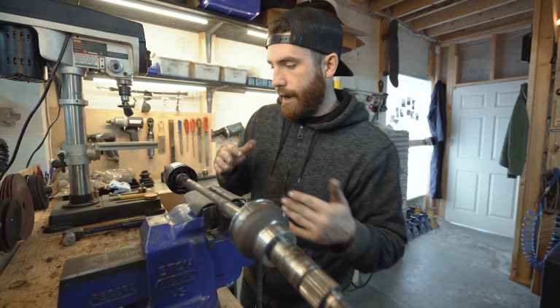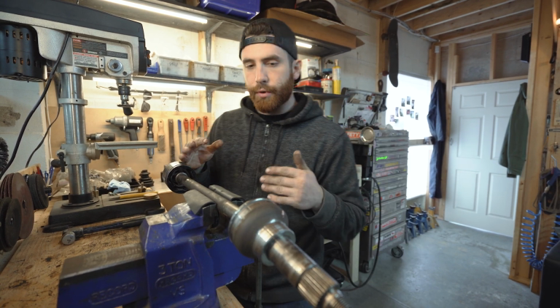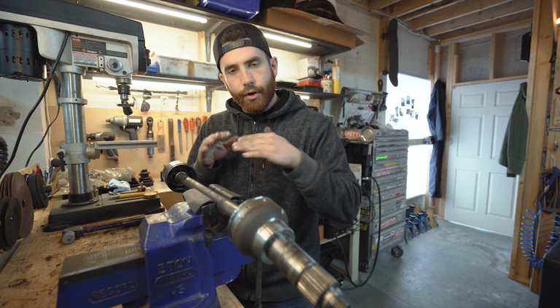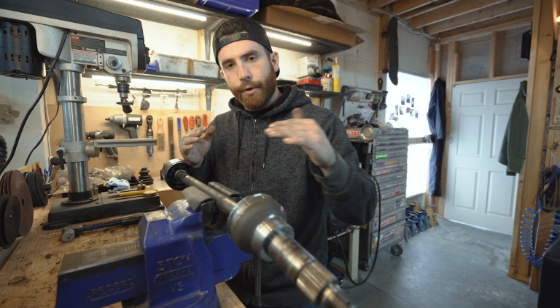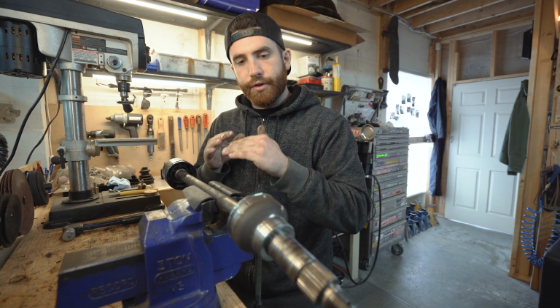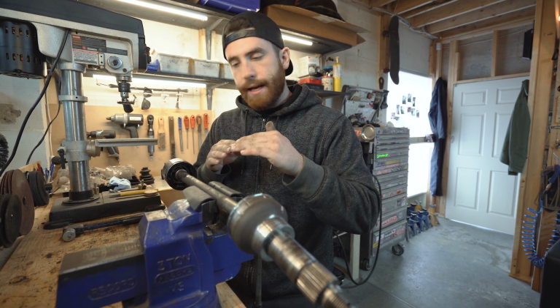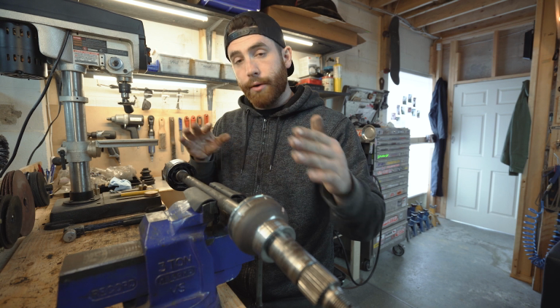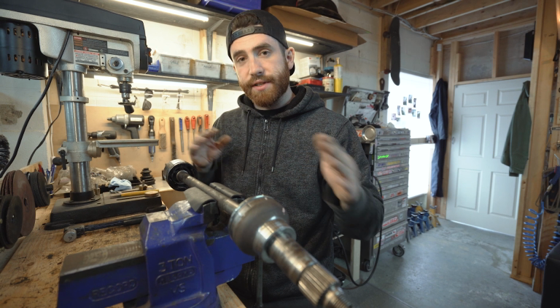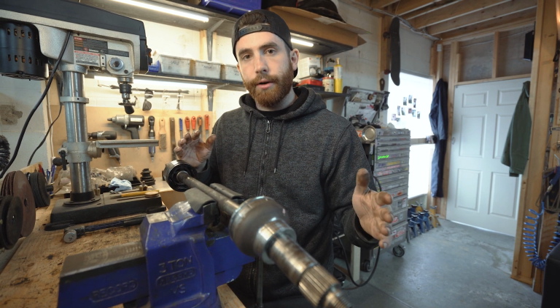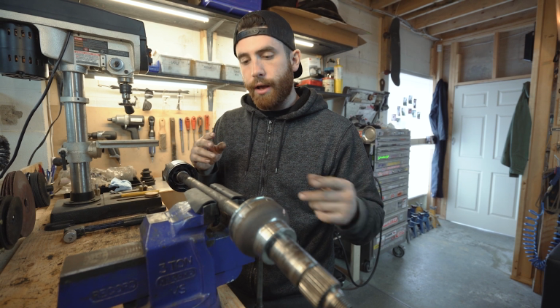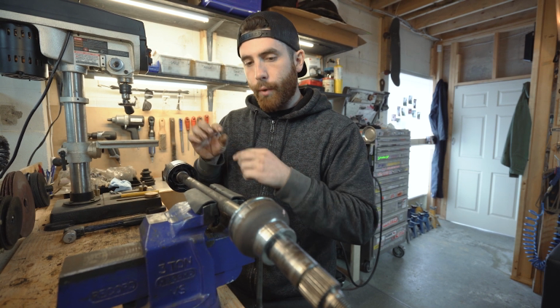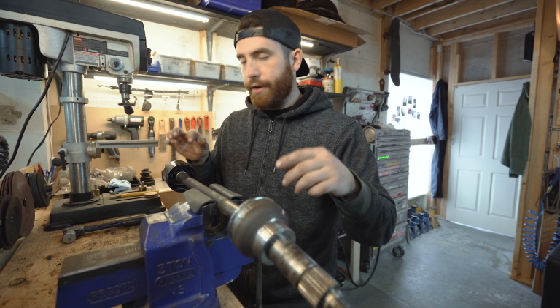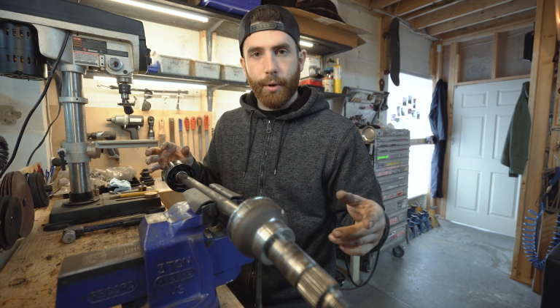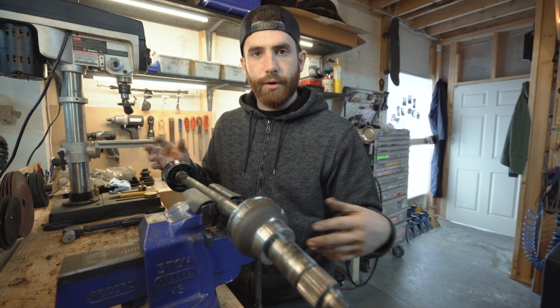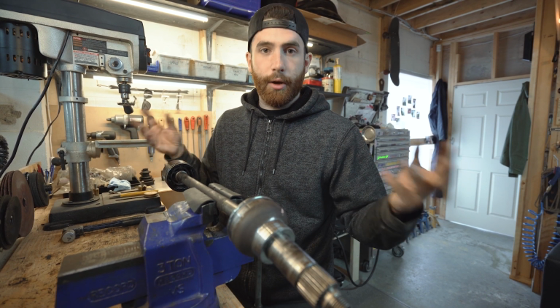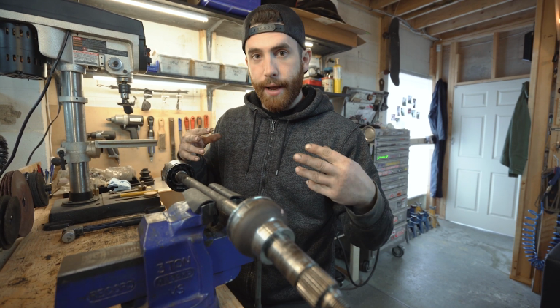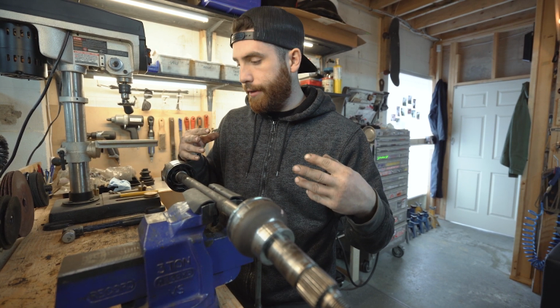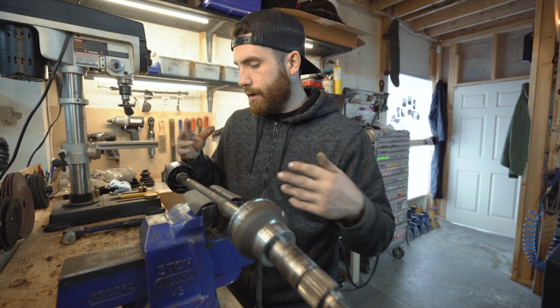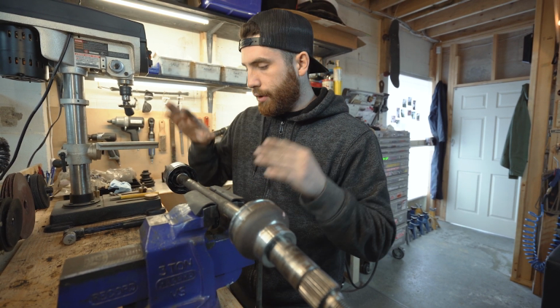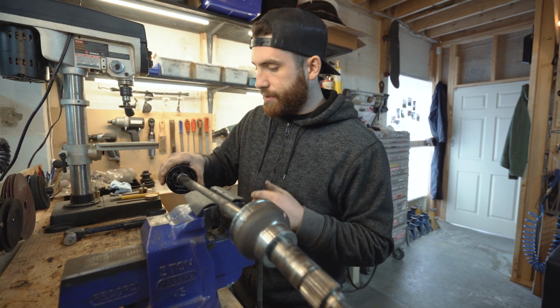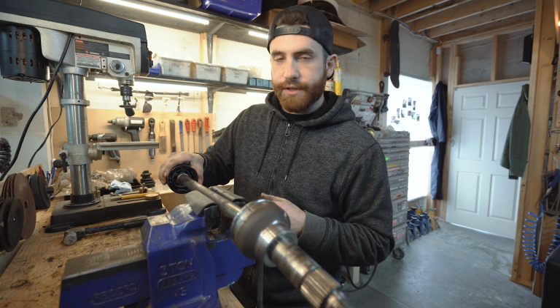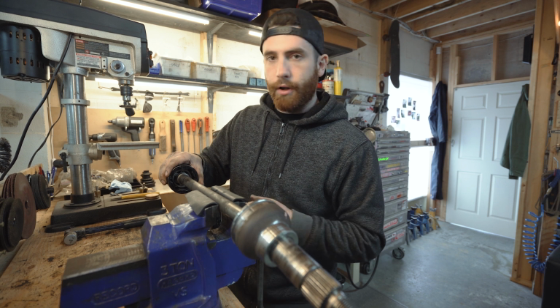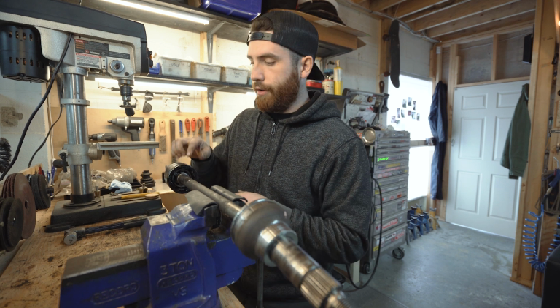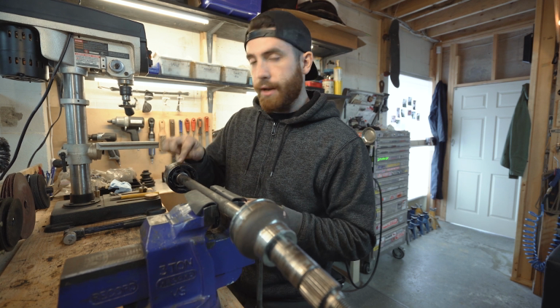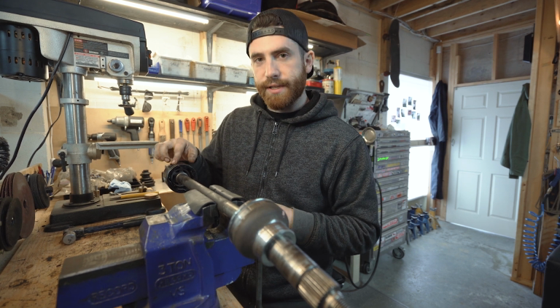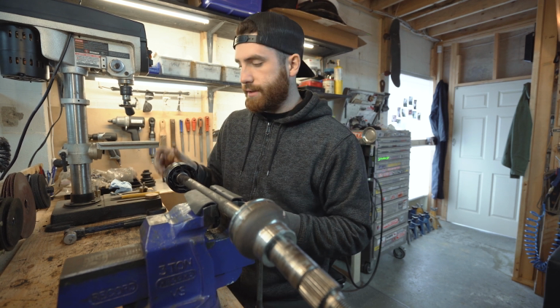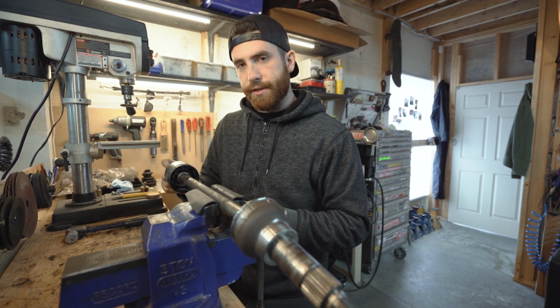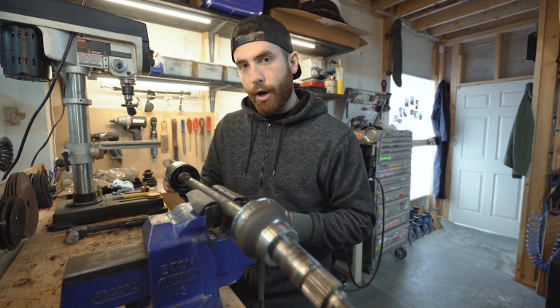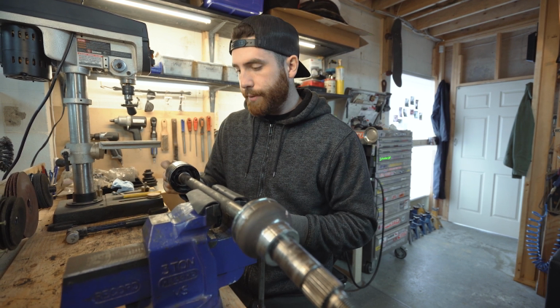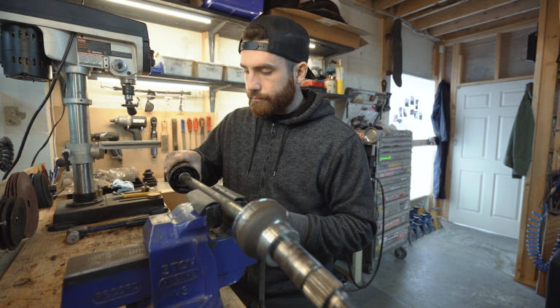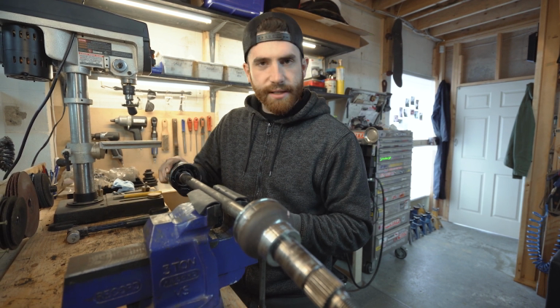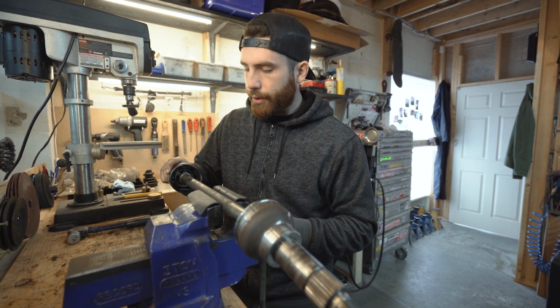We're going to go through it and I'll show you exactly how to pull this apart, where all the different components go, and then how to put it back together. We're going to start on the inboard side, sometimes called the pot joint or CV joint.